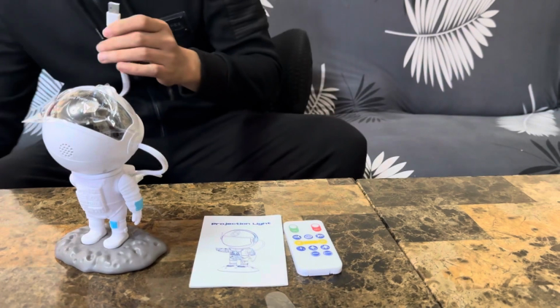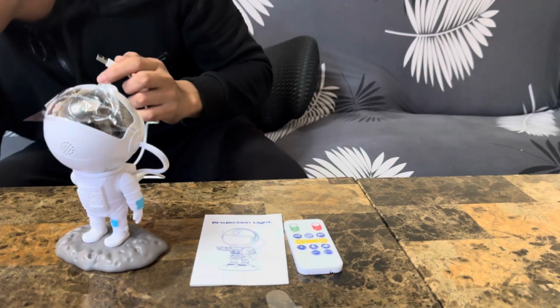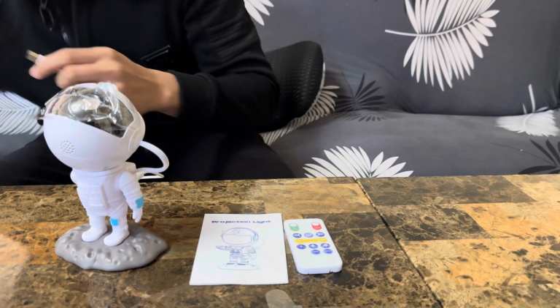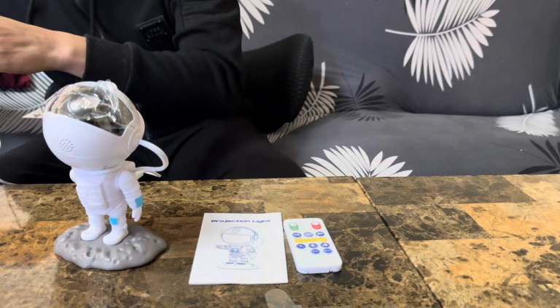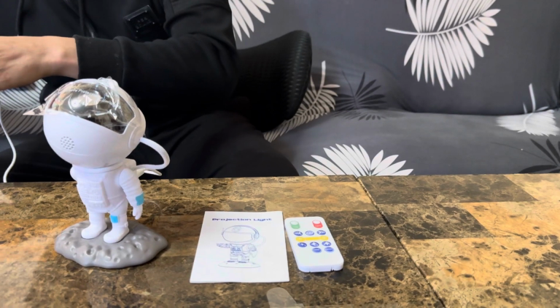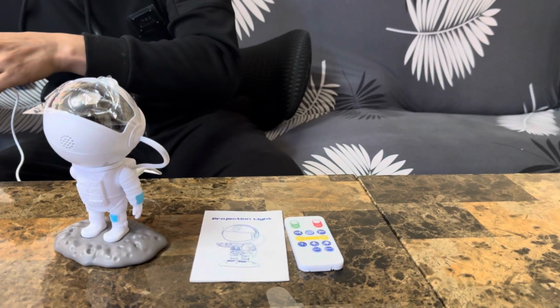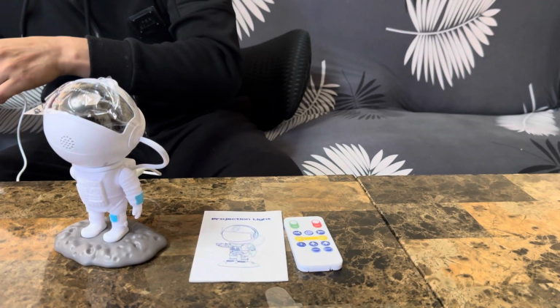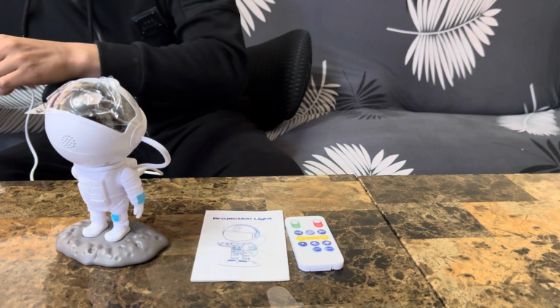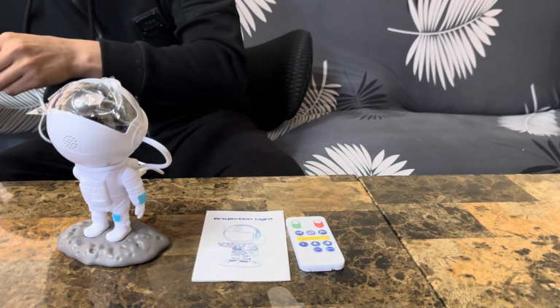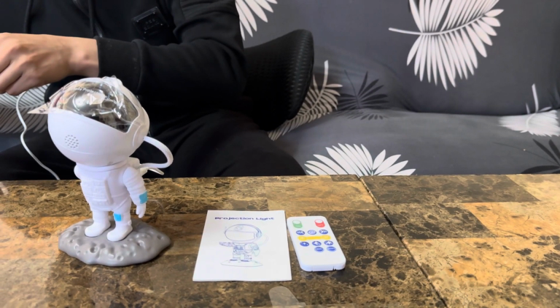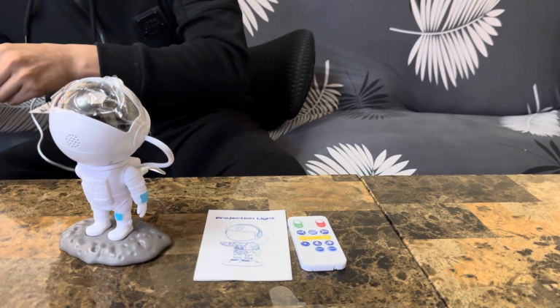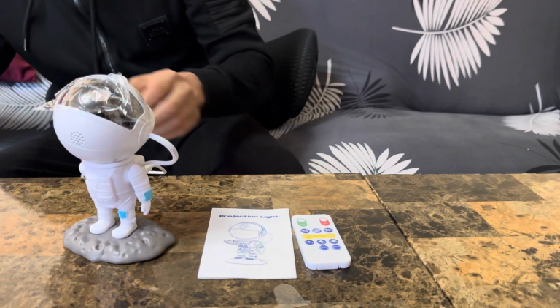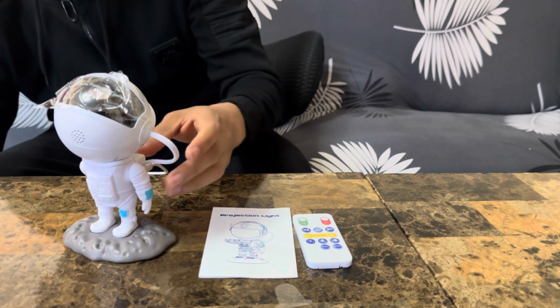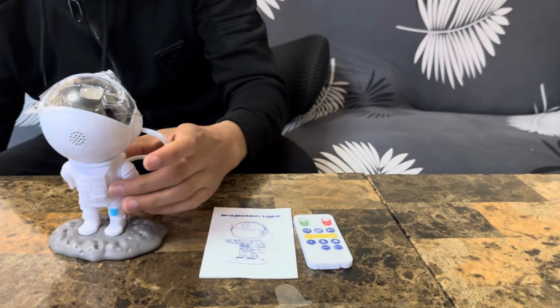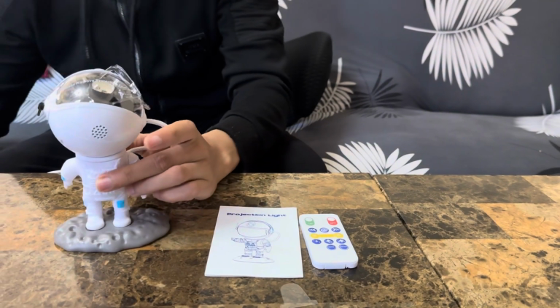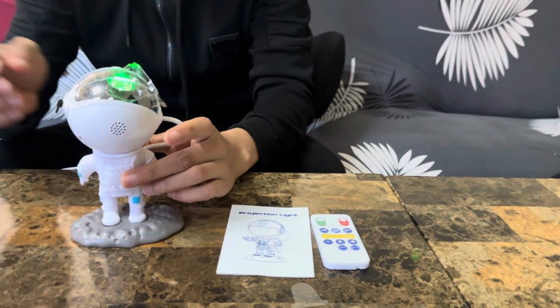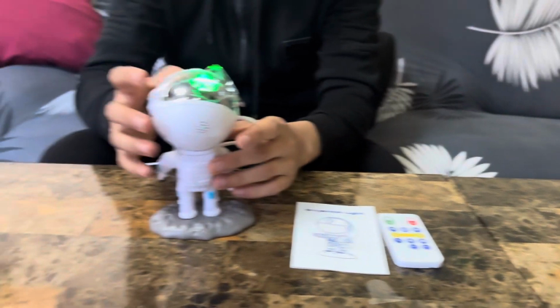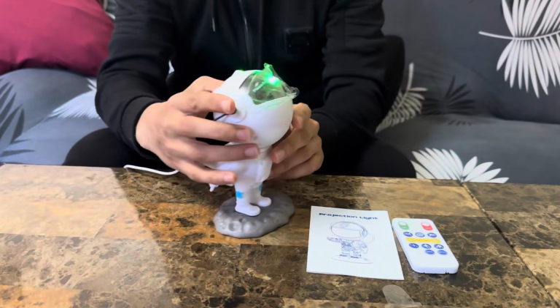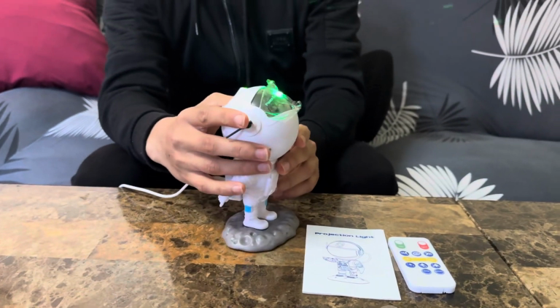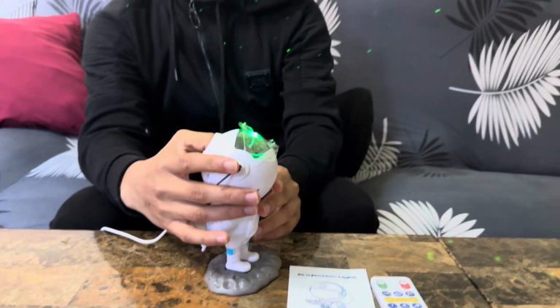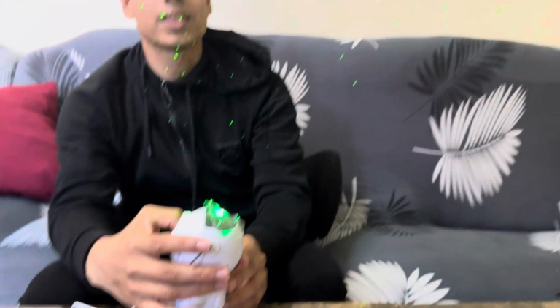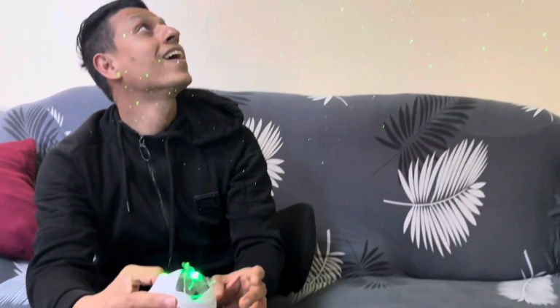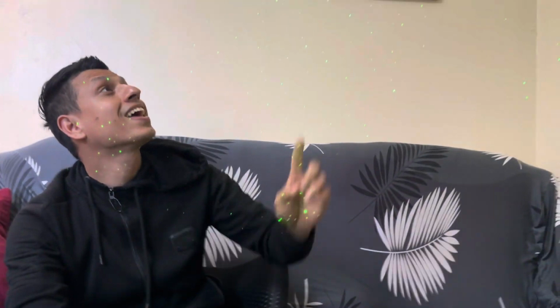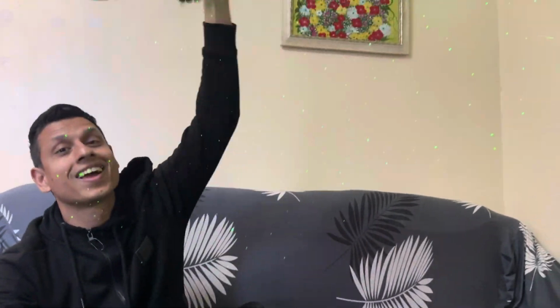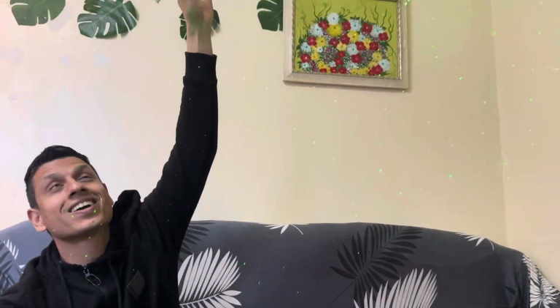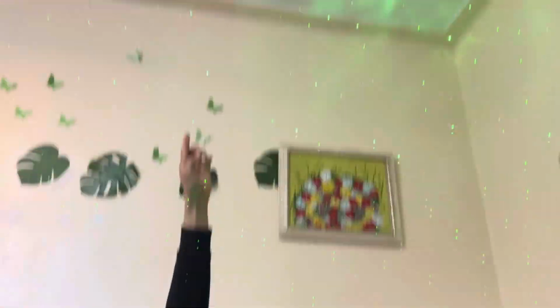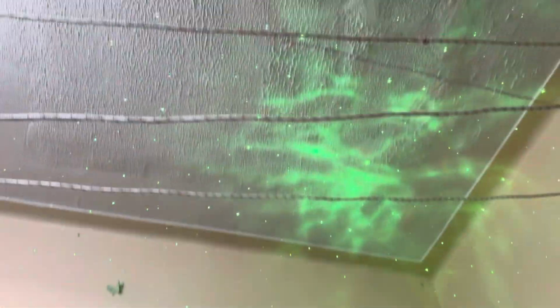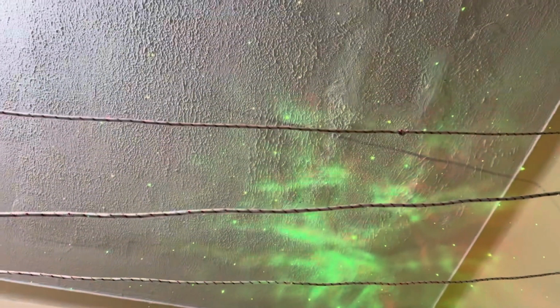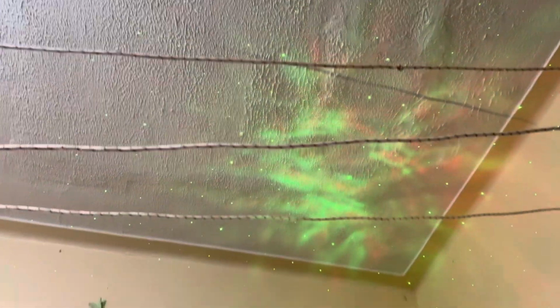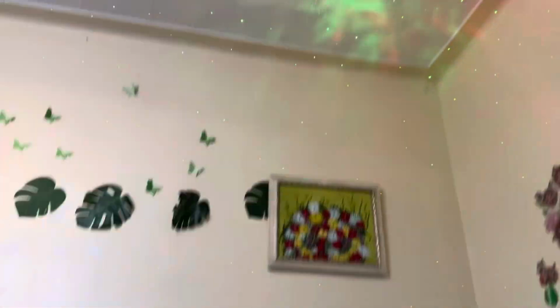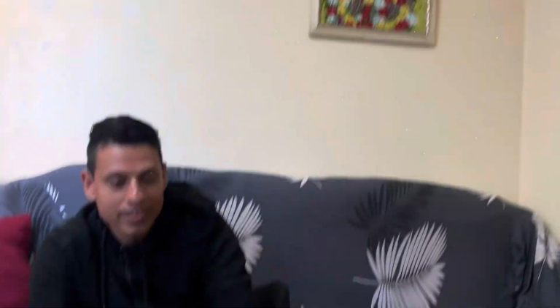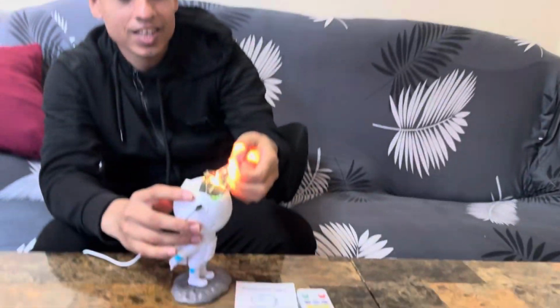Let me plug this in over here. Let's turn it on. Wow, look at that! It's so nice — my kids are gonna love it.